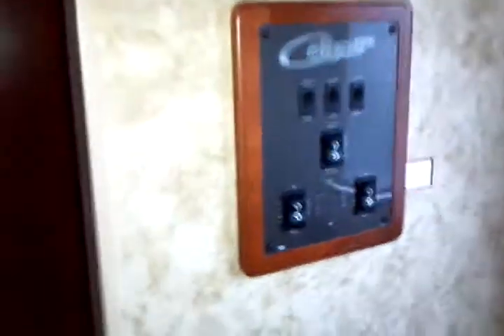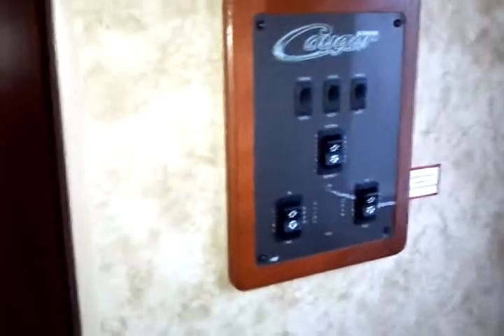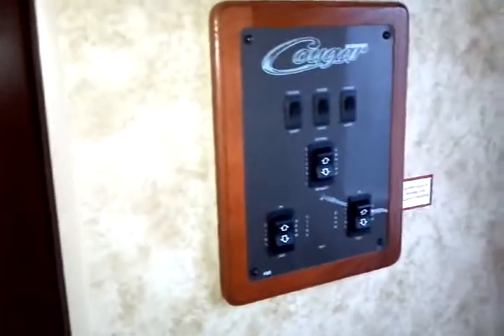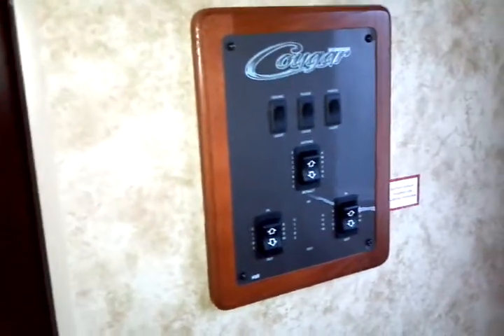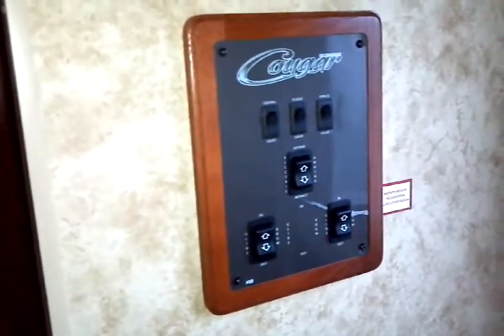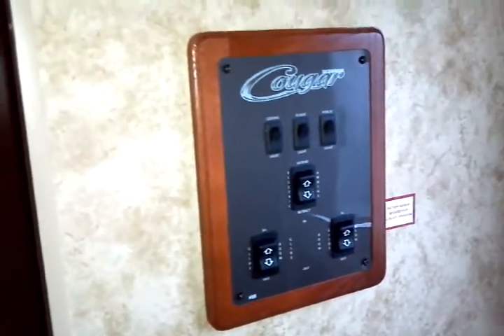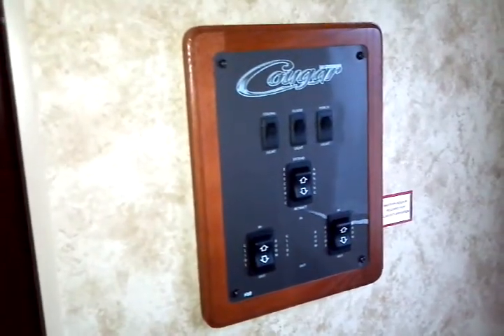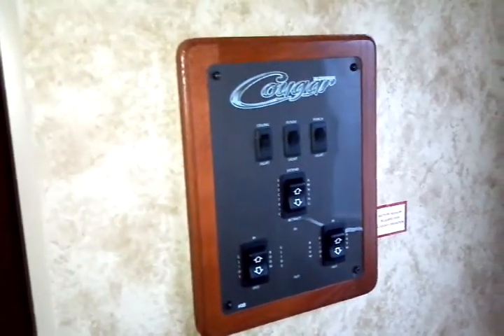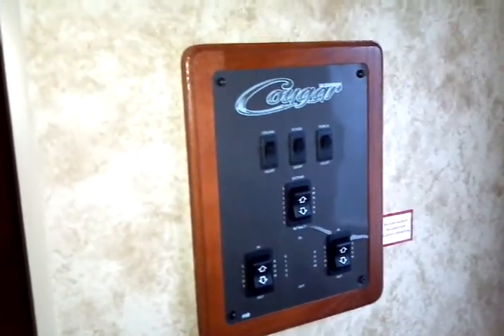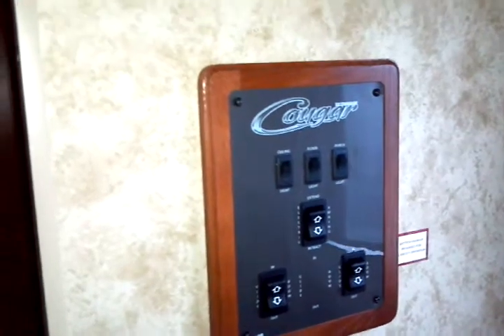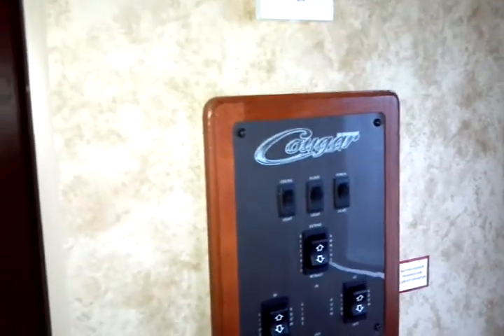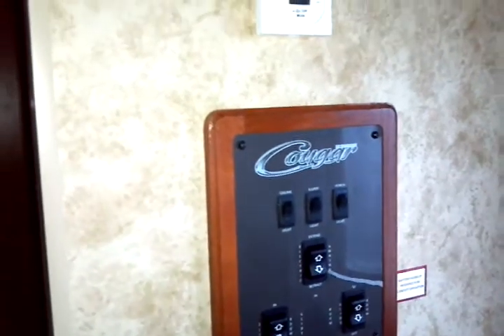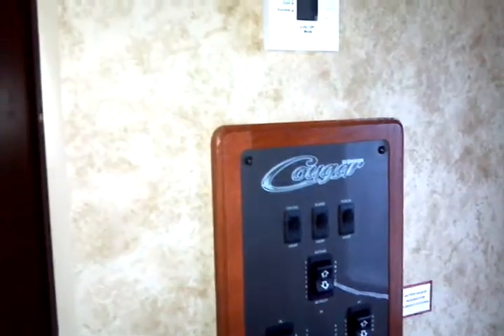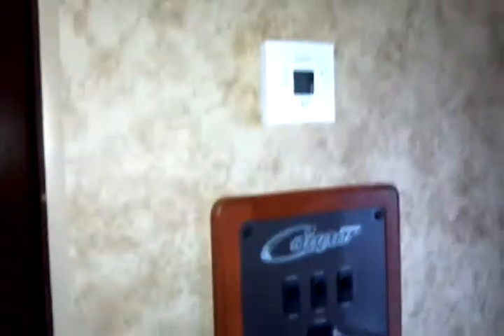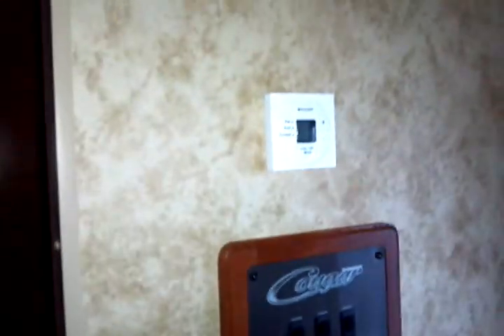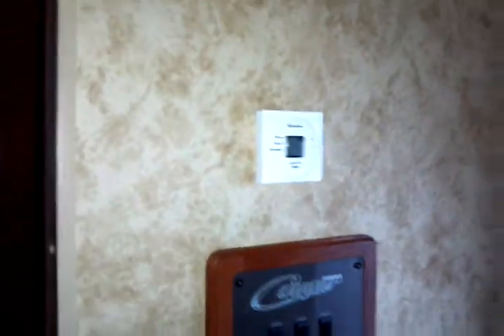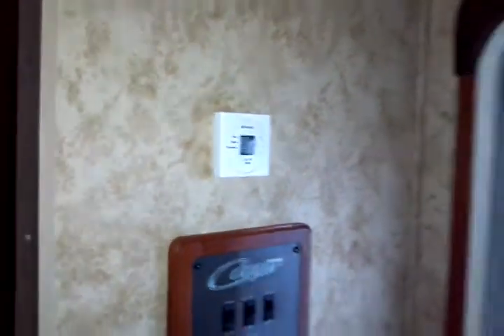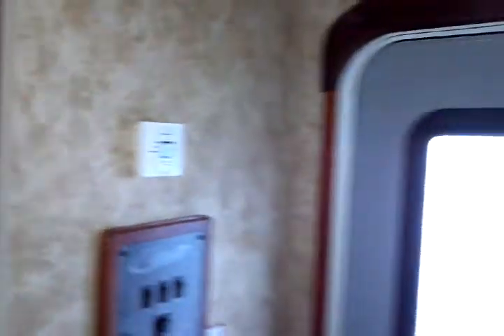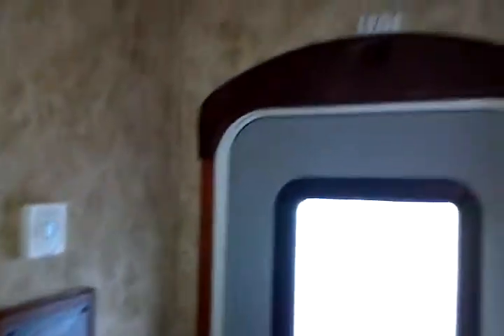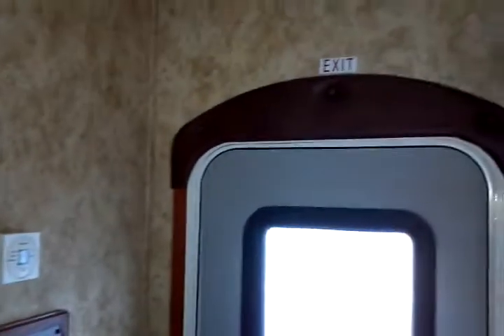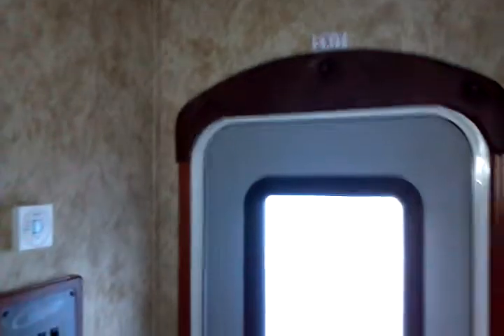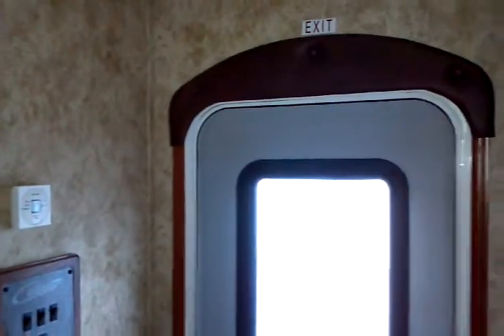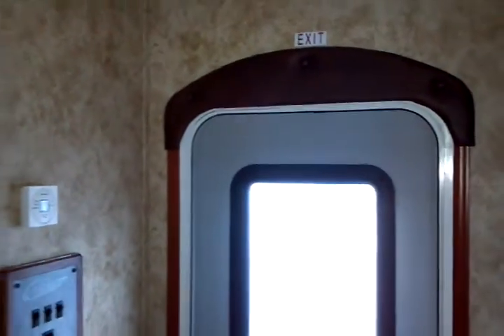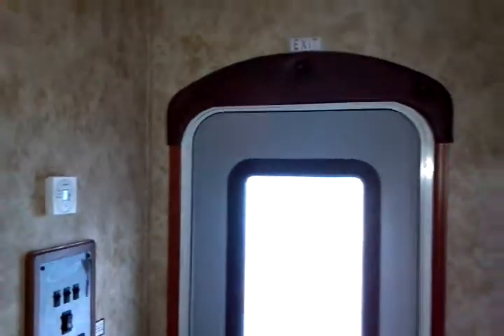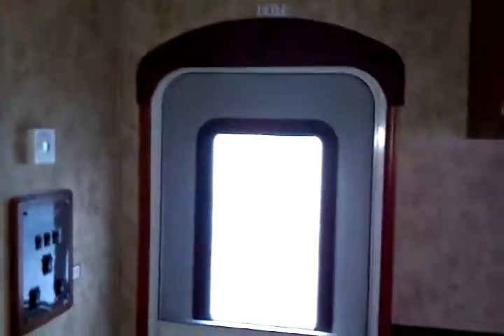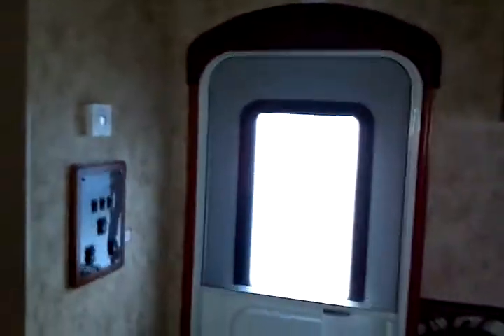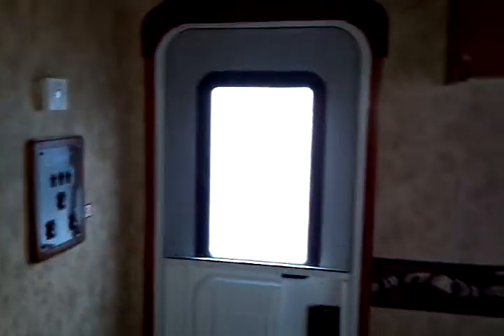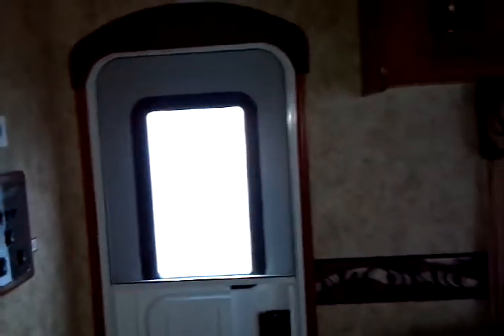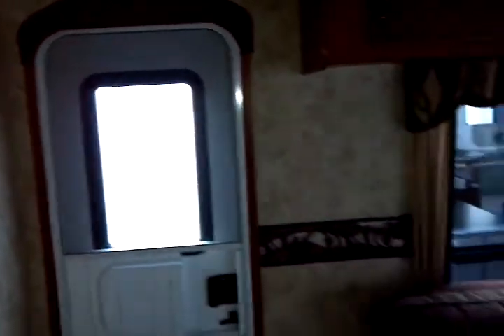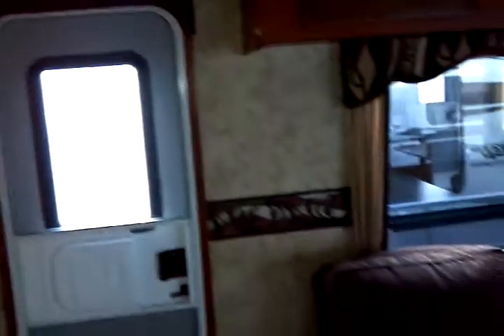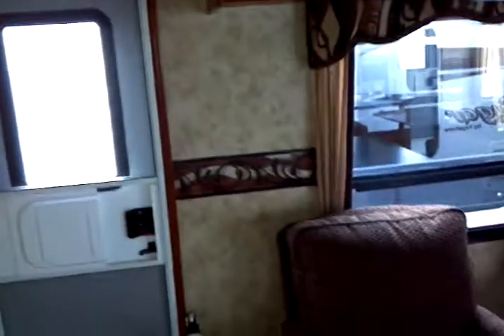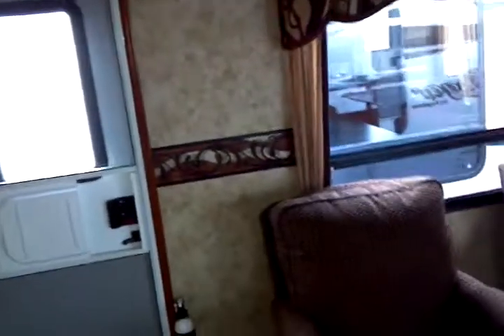Here you have your controls for slide-outs — individual slide-out controls as well as your outdoor lighting — and the wall thermostat. This is a radius cut door, so it eliminates the possibility of damage to your awning should you wish to exit.